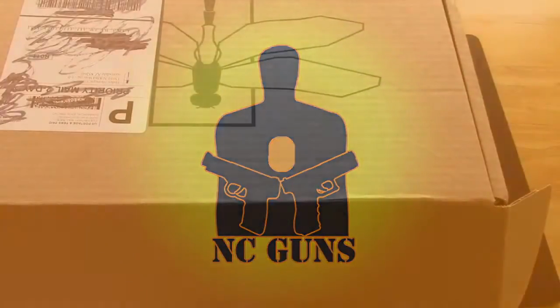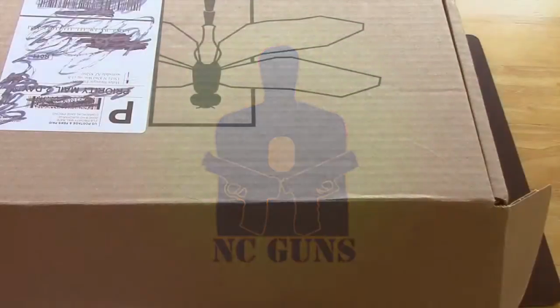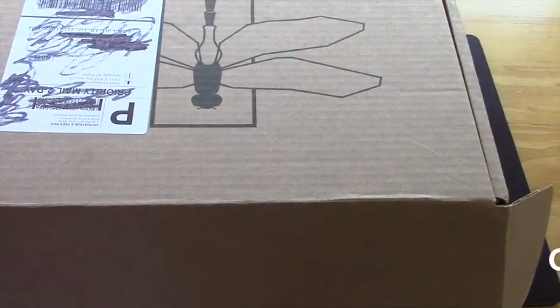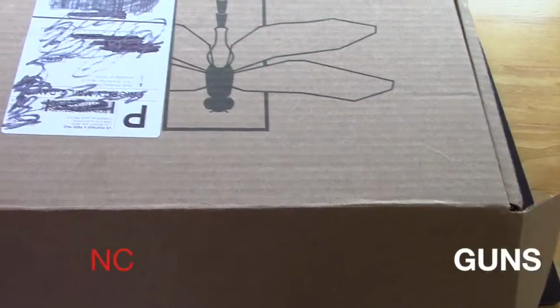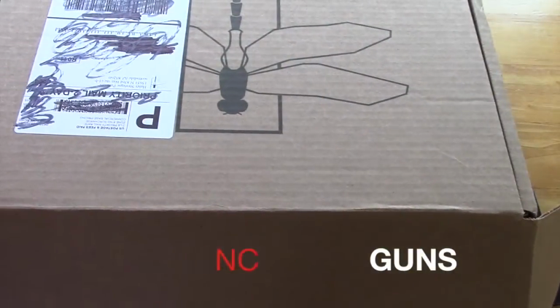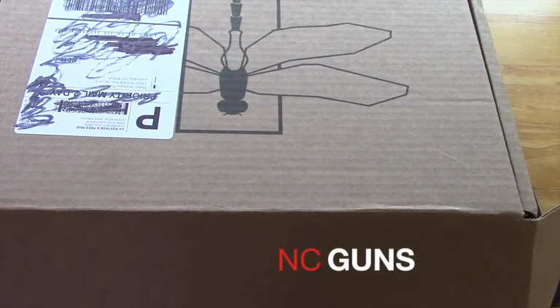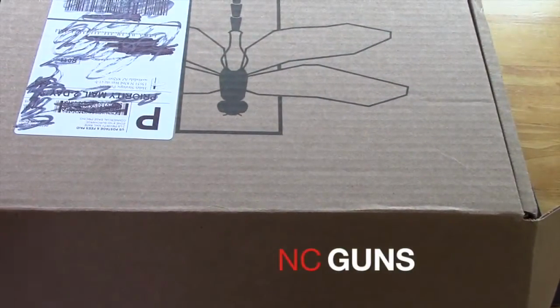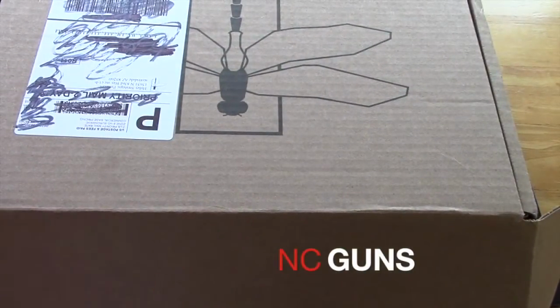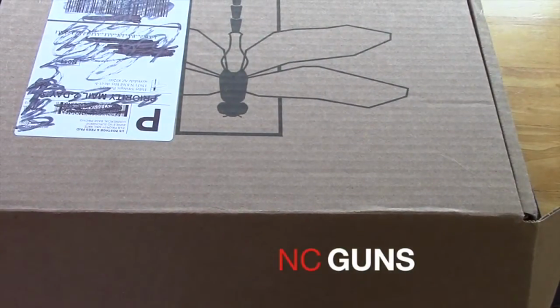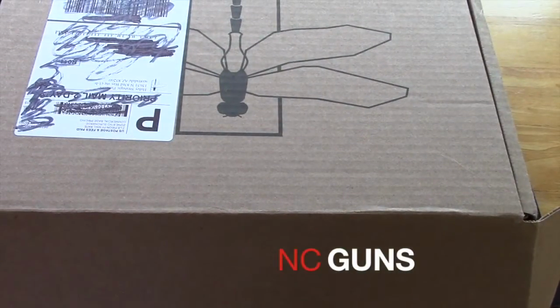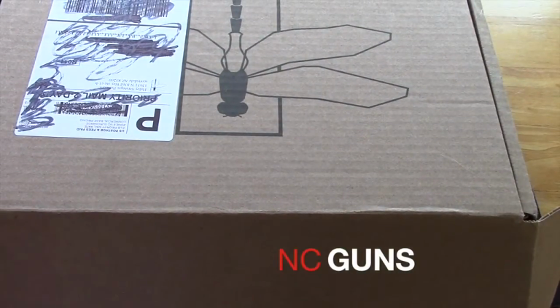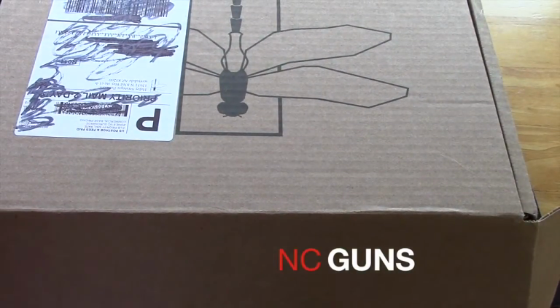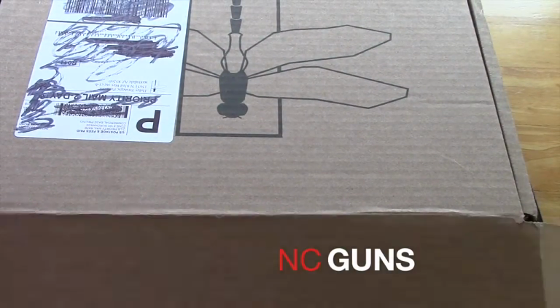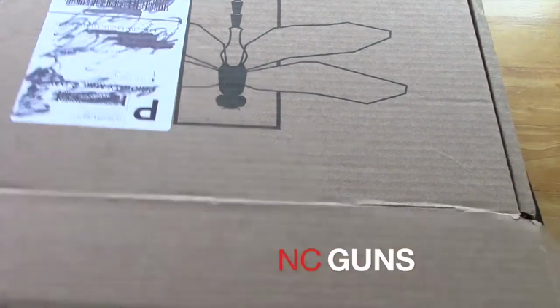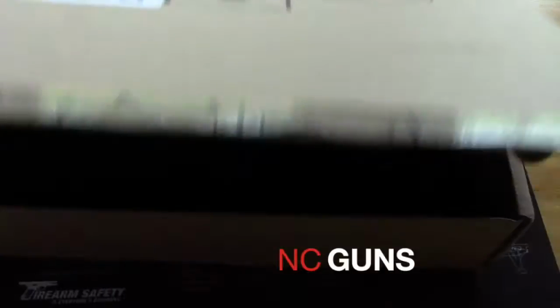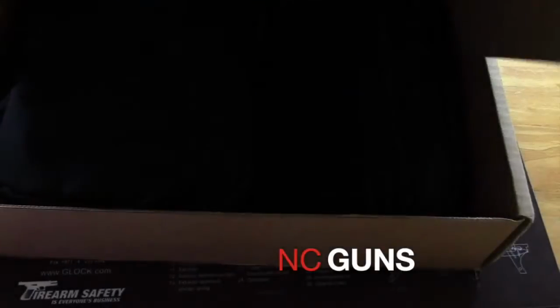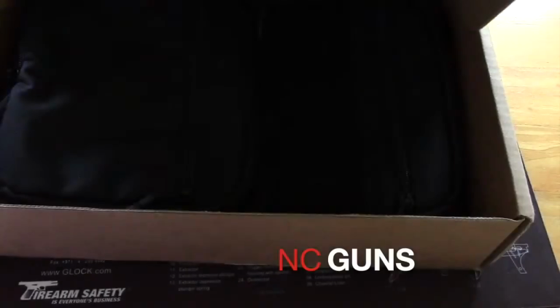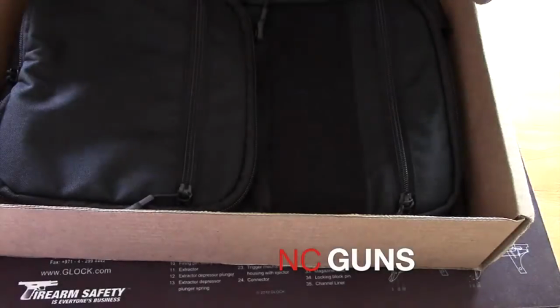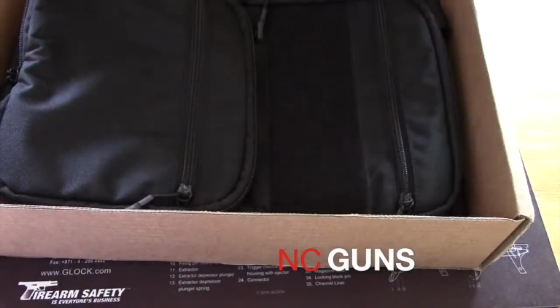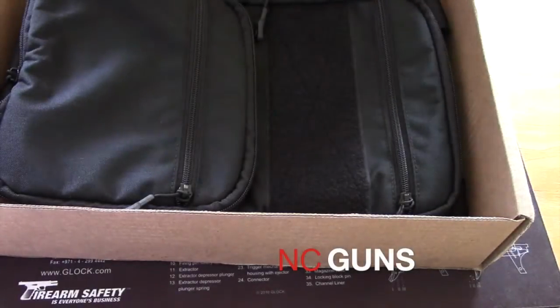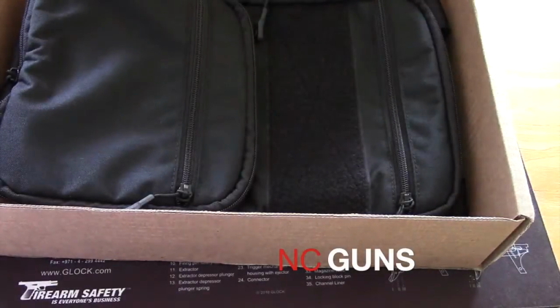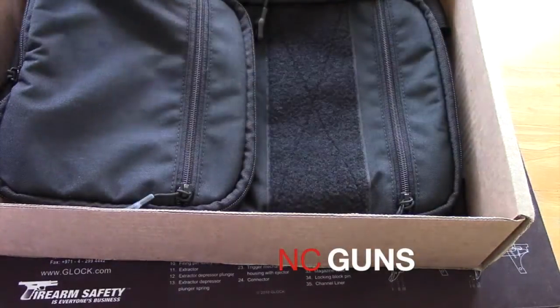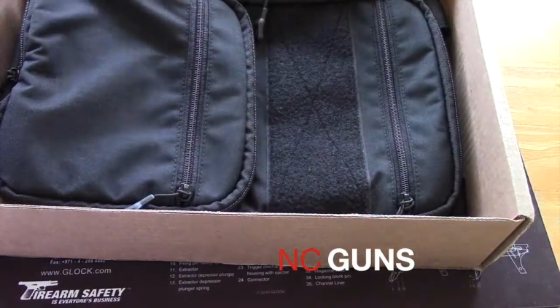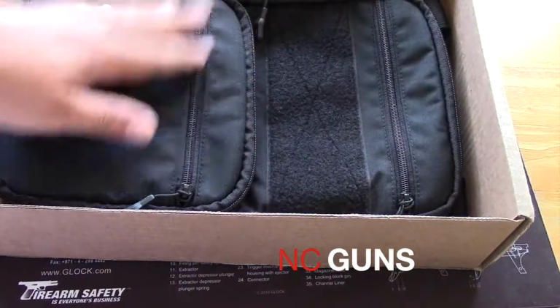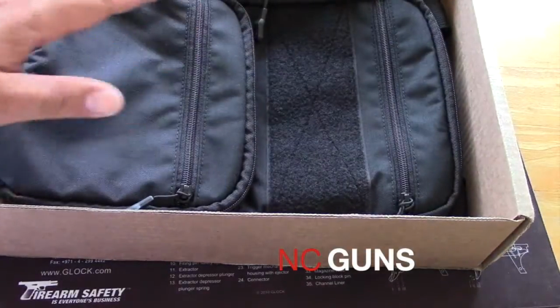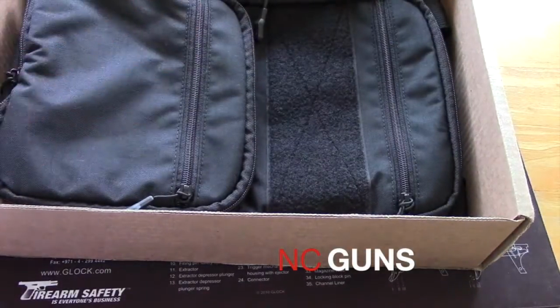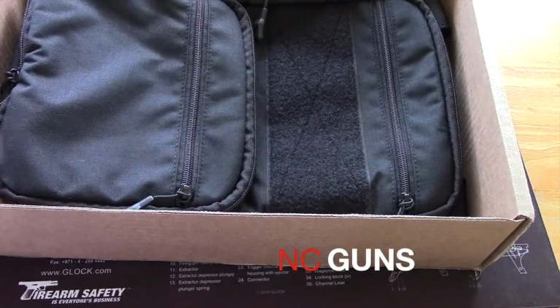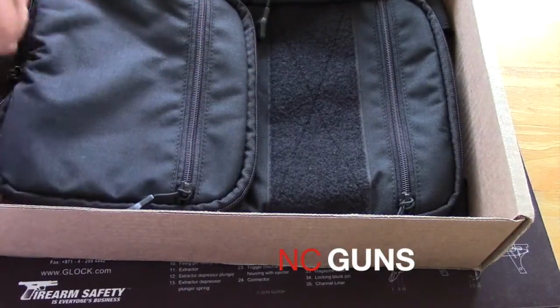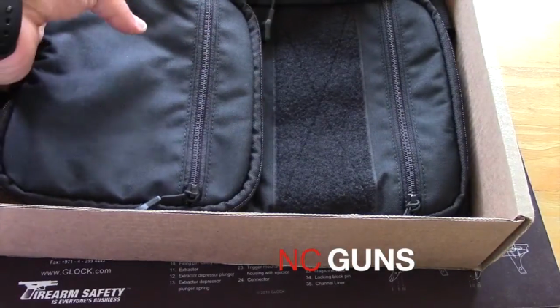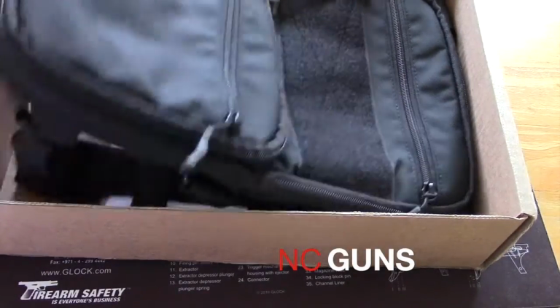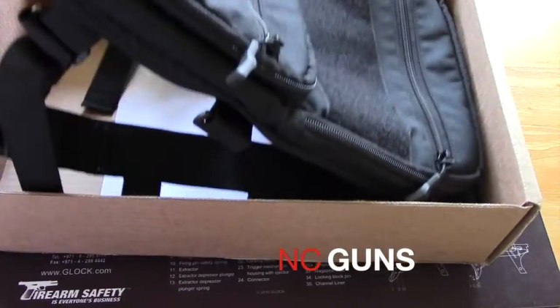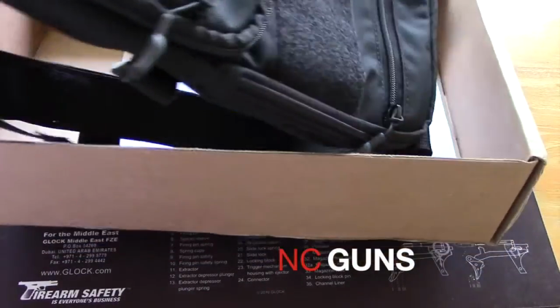This is an unboxing of the Haley Strategic Flat Pack. Mine is a black color. Here's the bag.